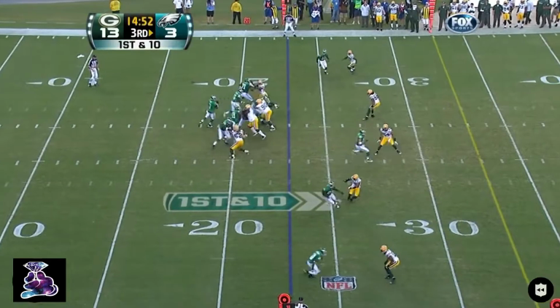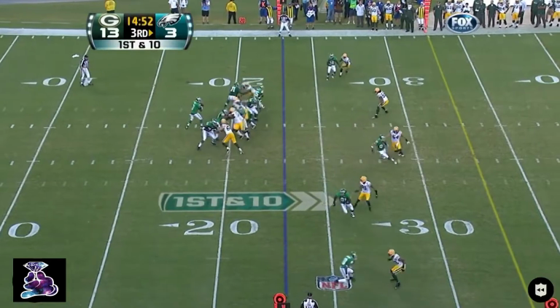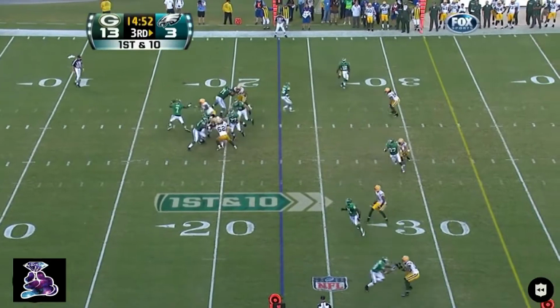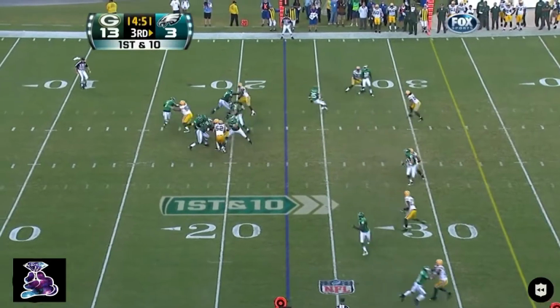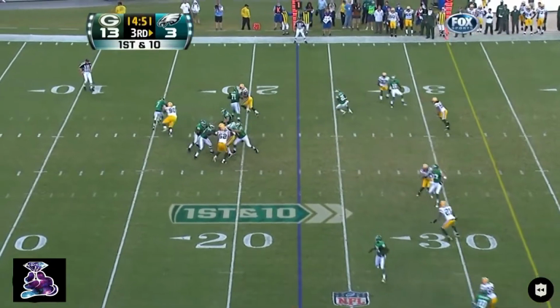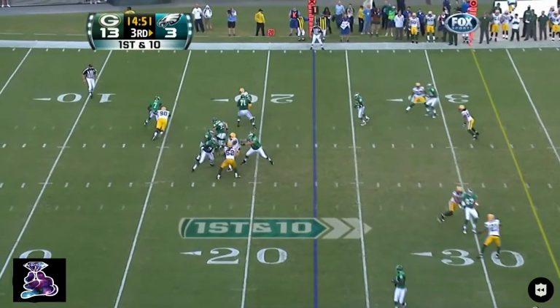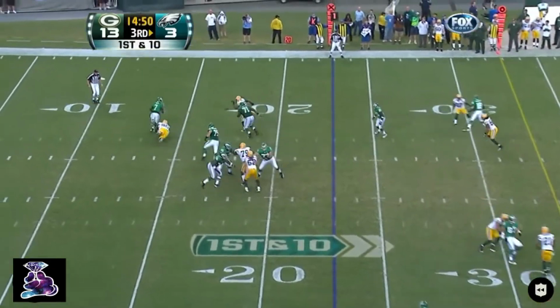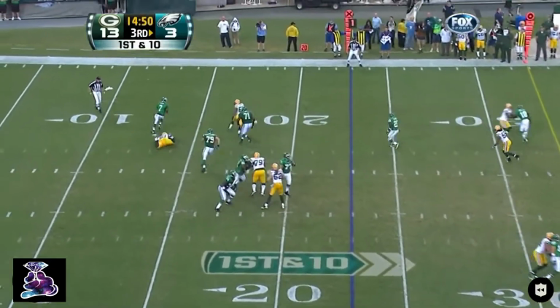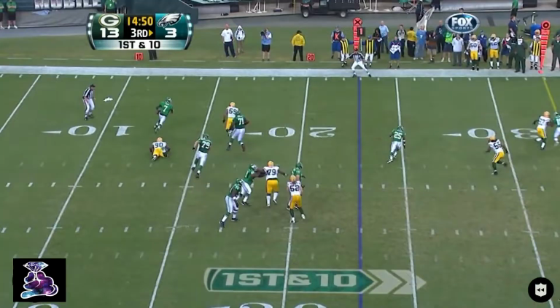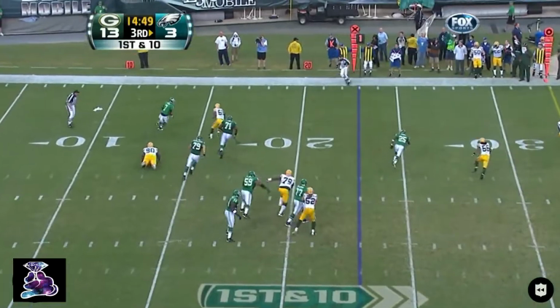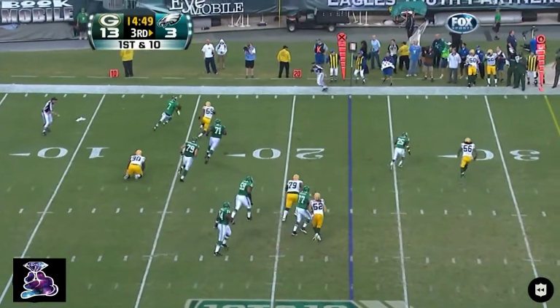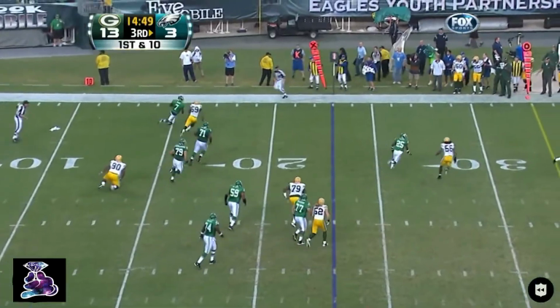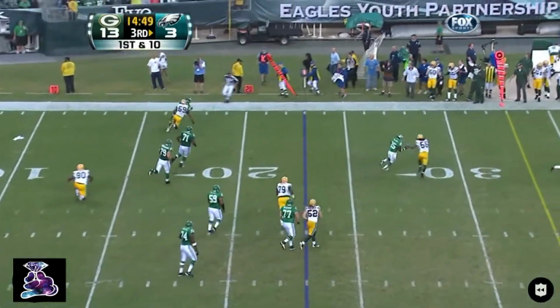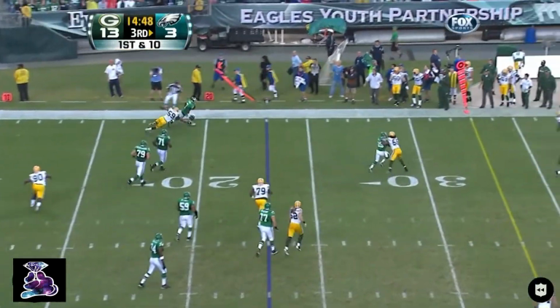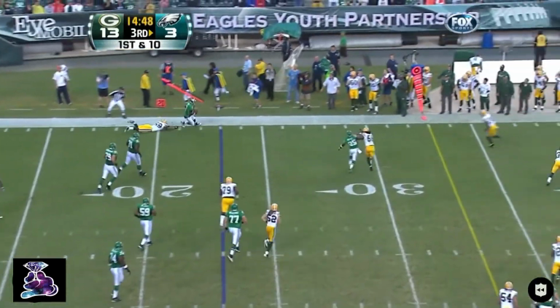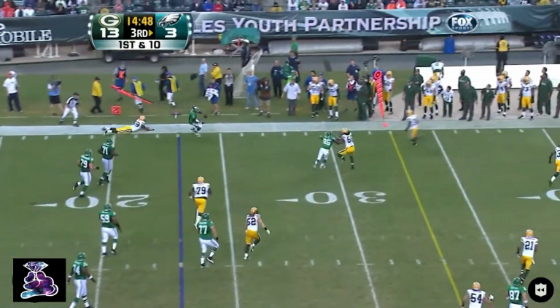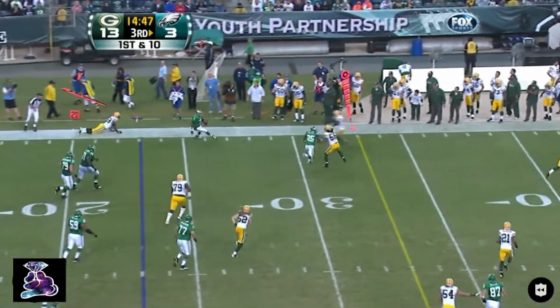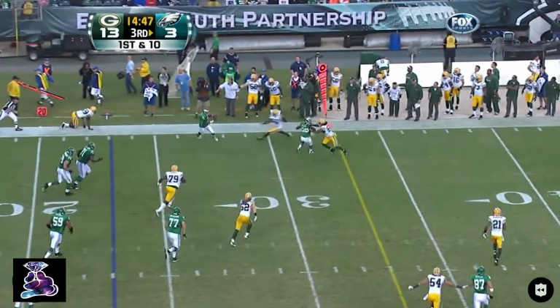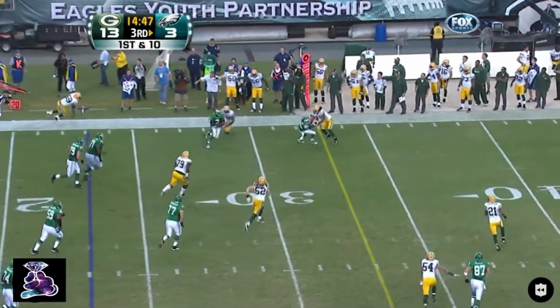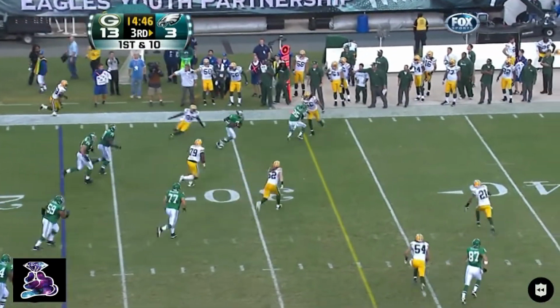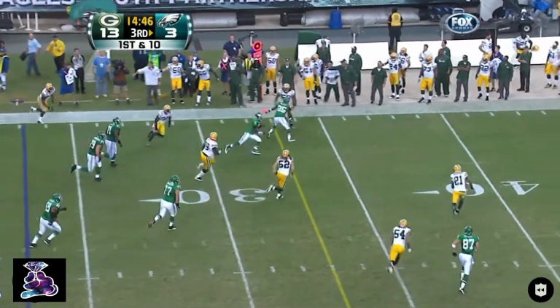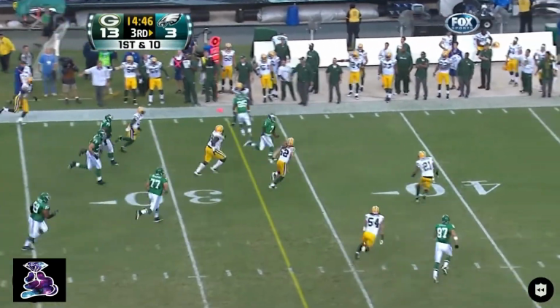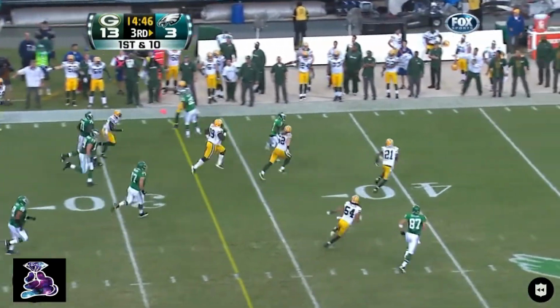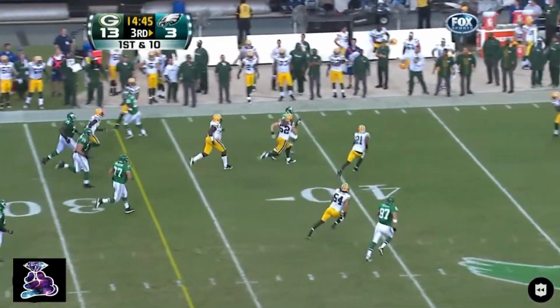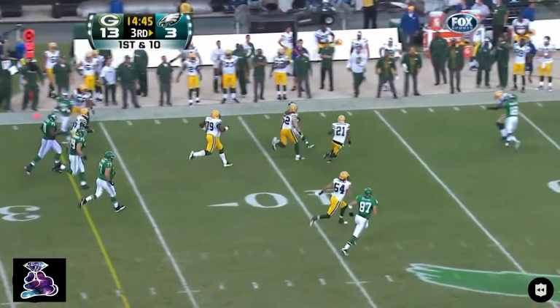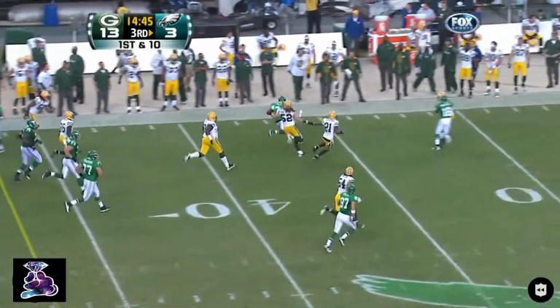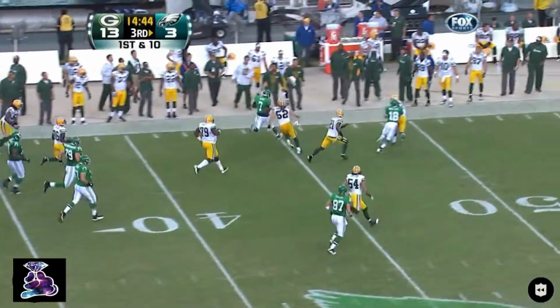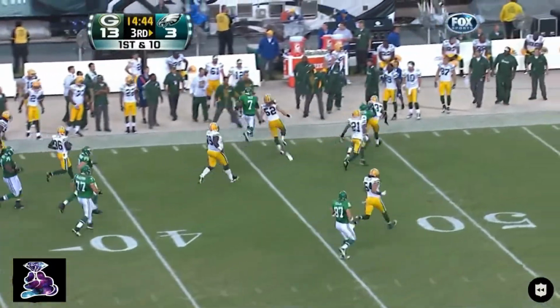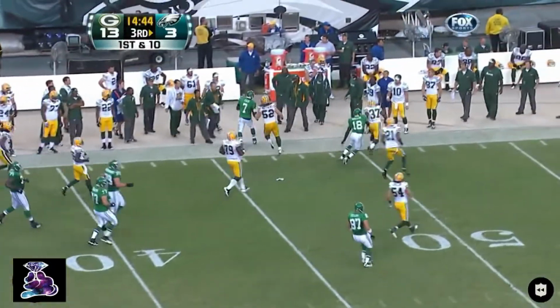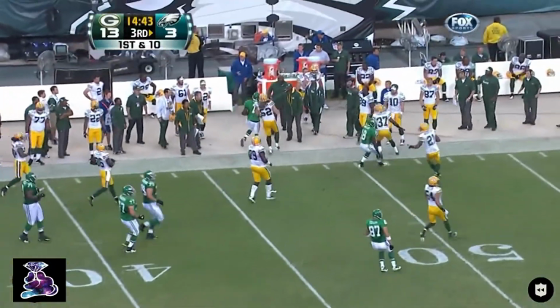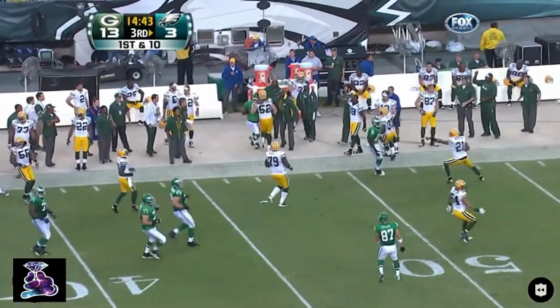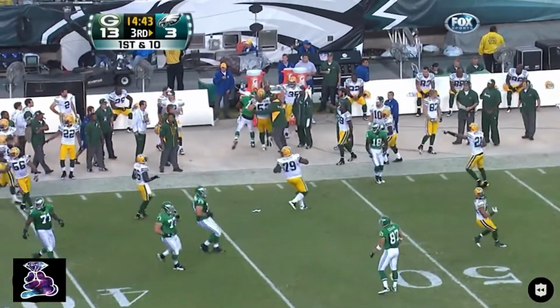Saw him warming up before the start of this half — B.J. Raji can't bring down Michael Vick. That's what Vick does. Michael Vick, an electric start to this second half.